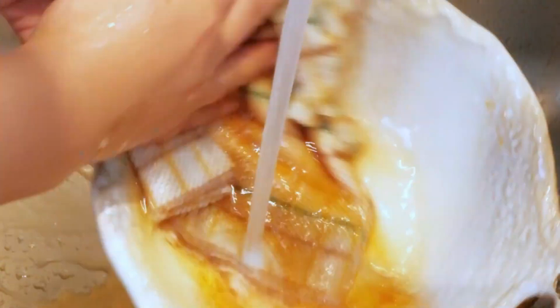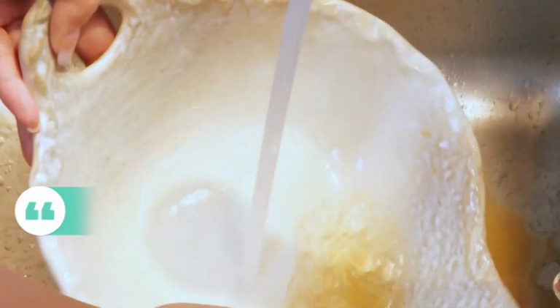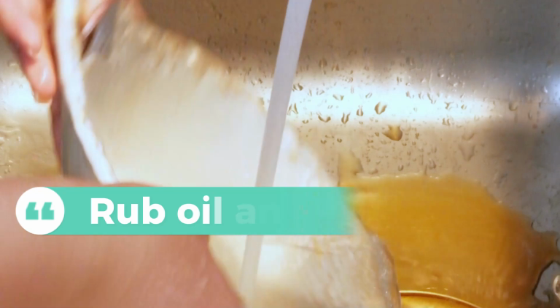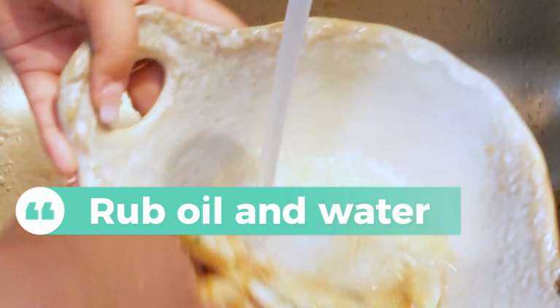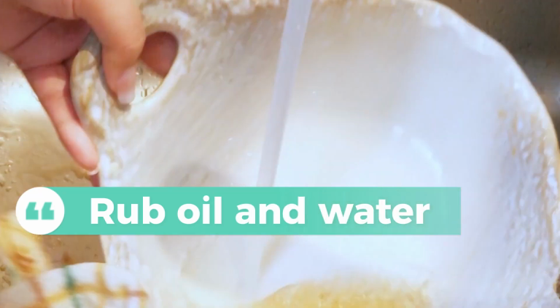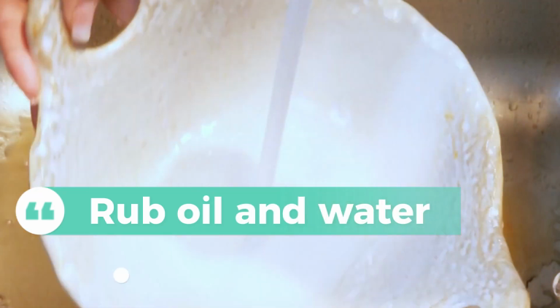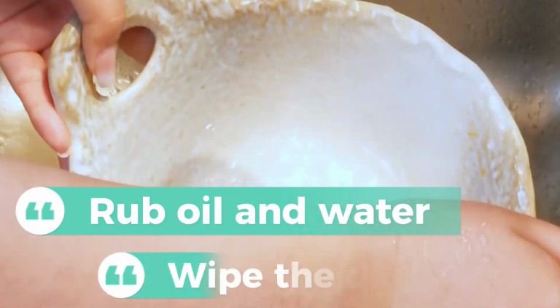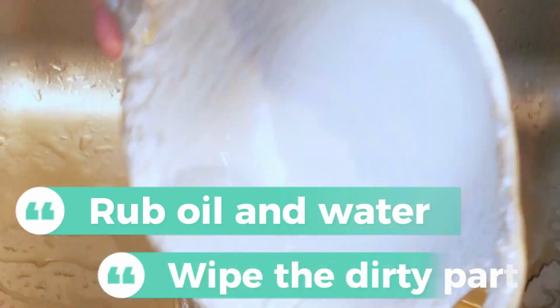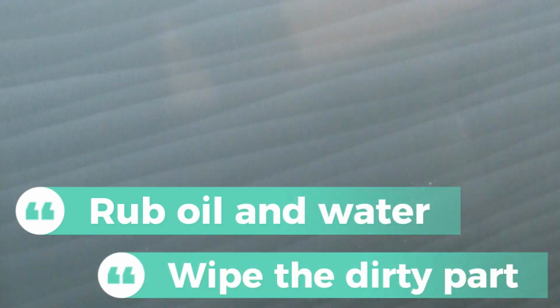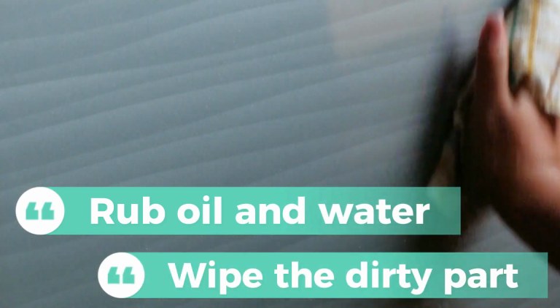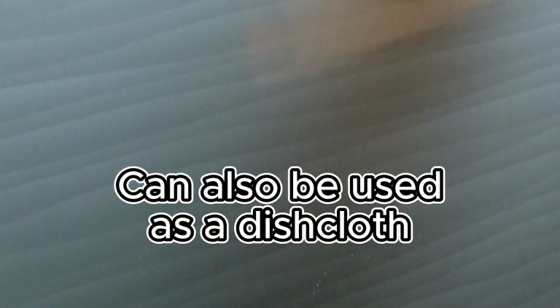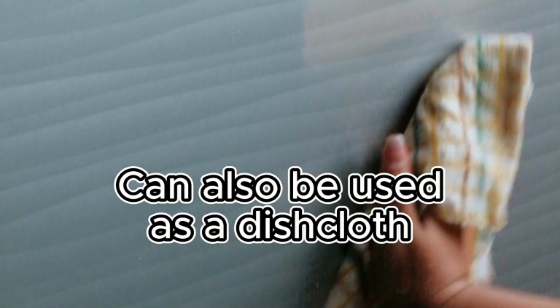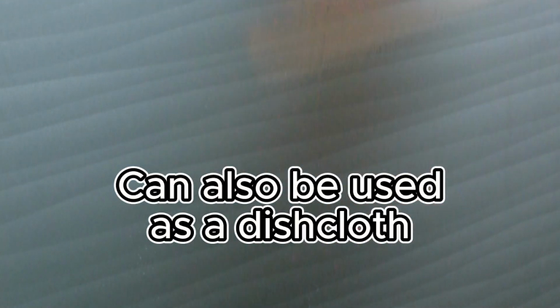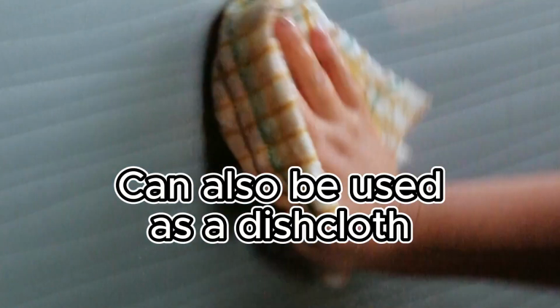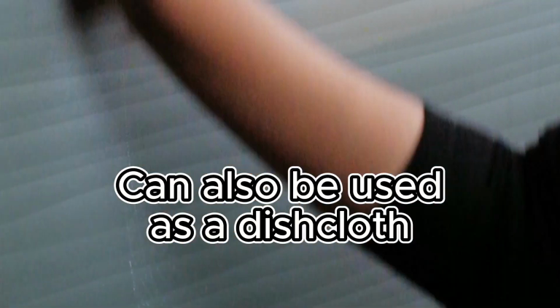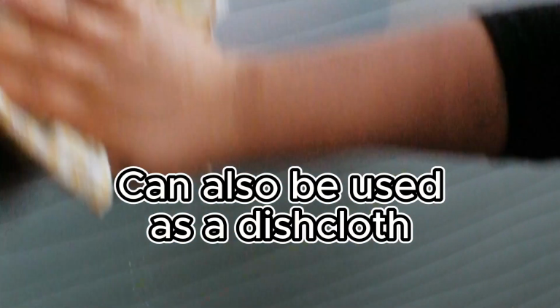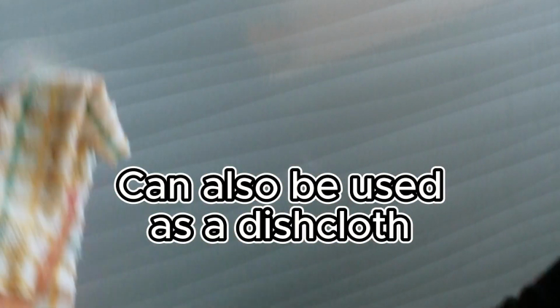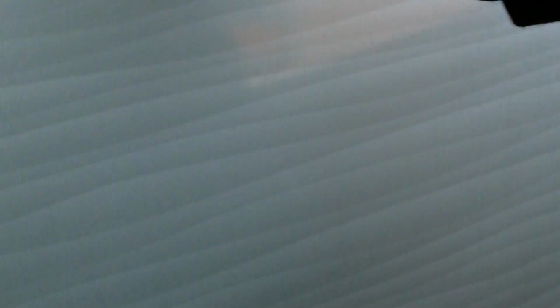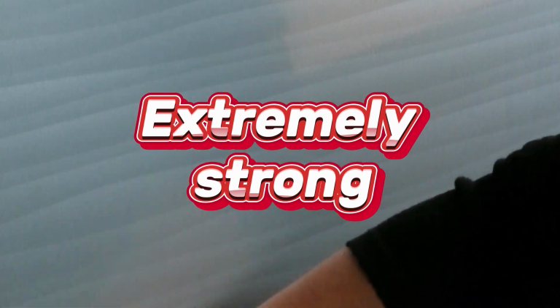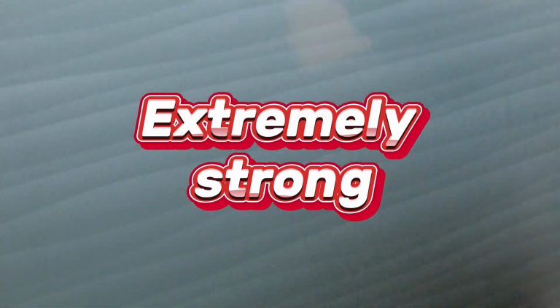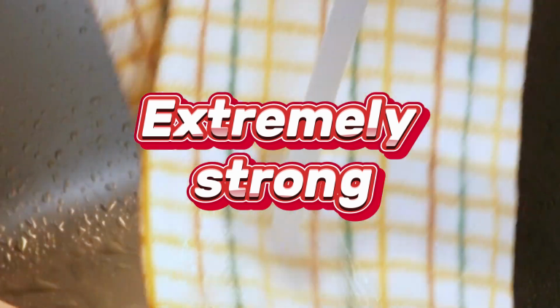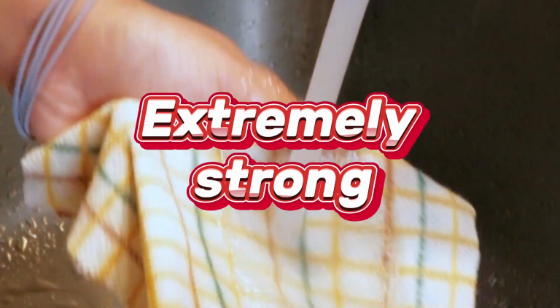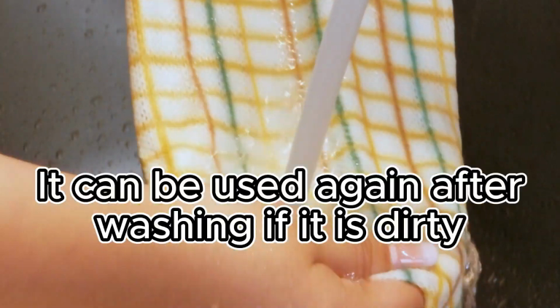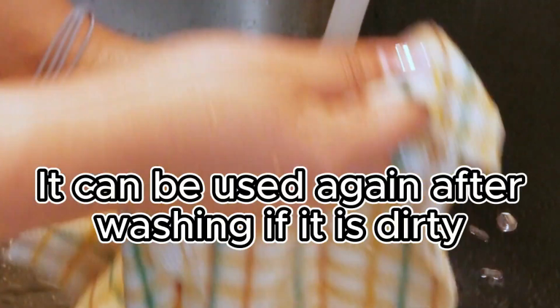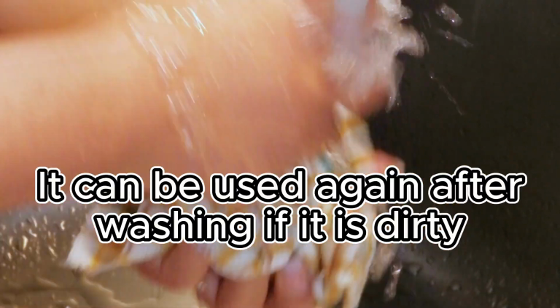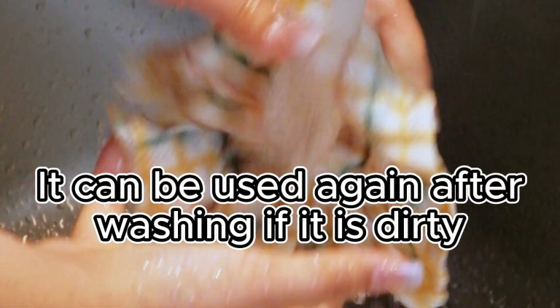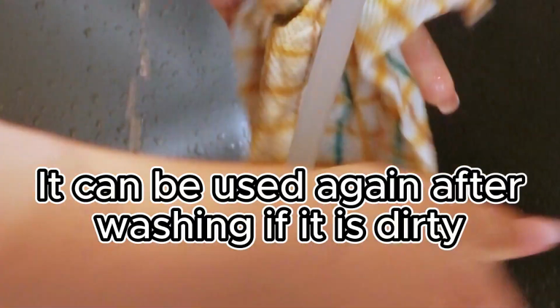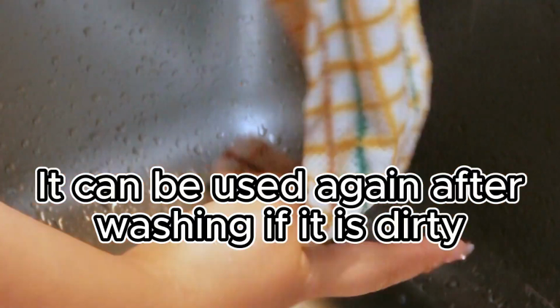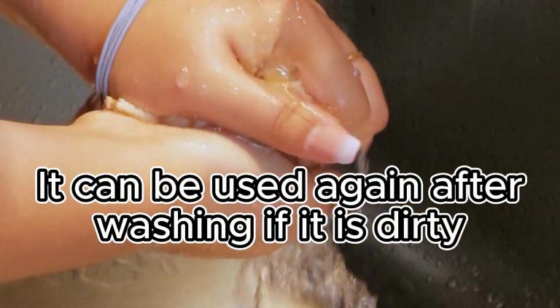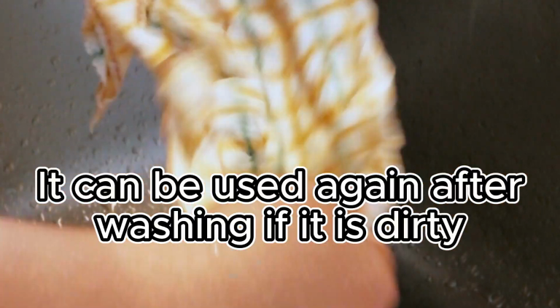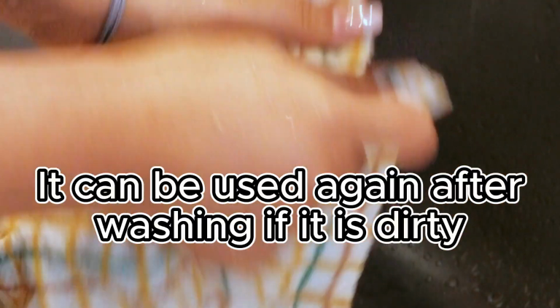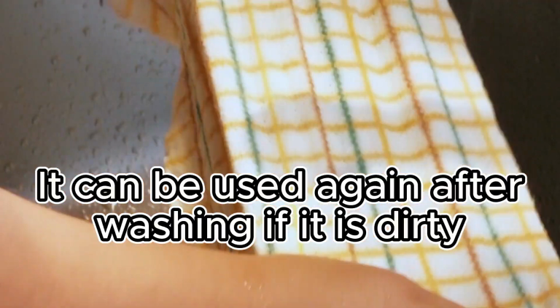Rub it all in water, wipe the dirty part. Can also be used as a dishcloth. Extremely strong — it can be used again after washing if it gets dirty.